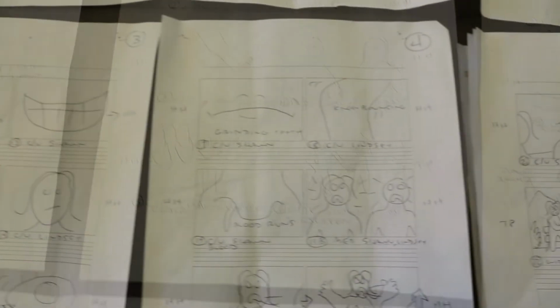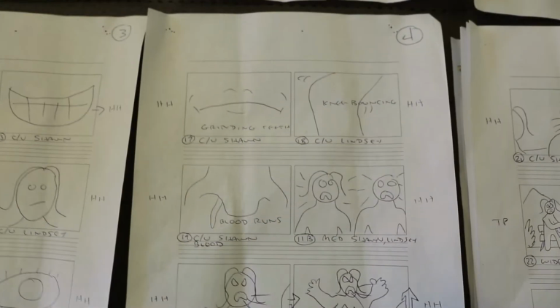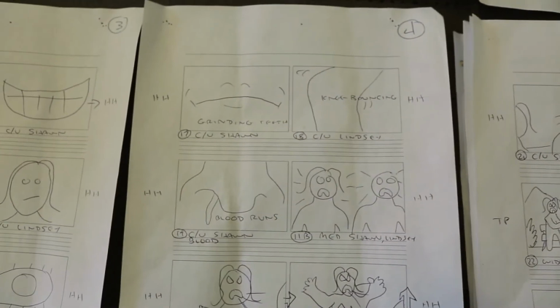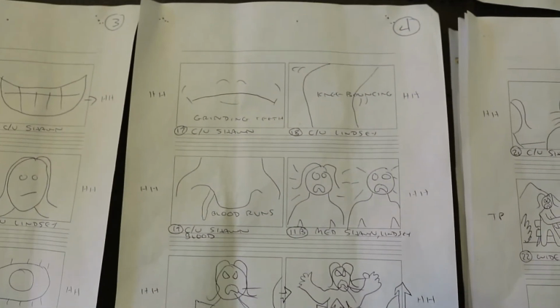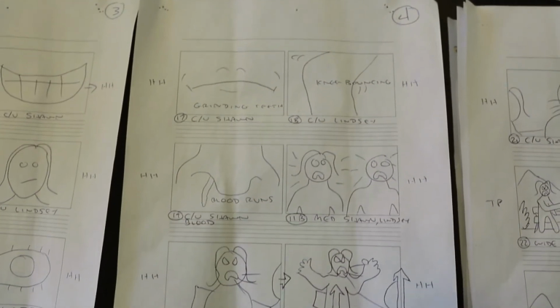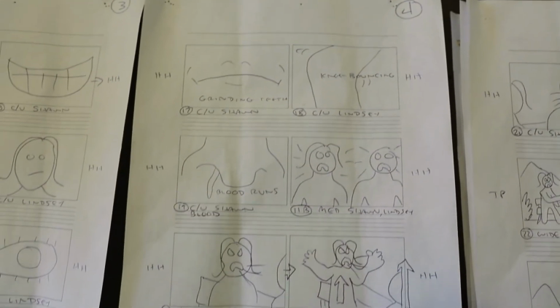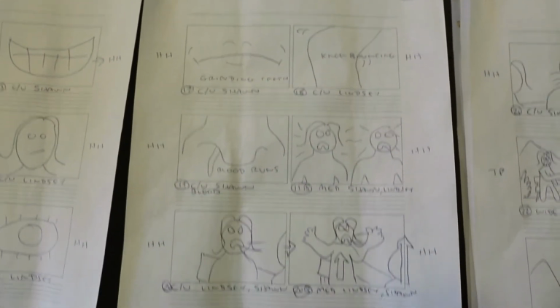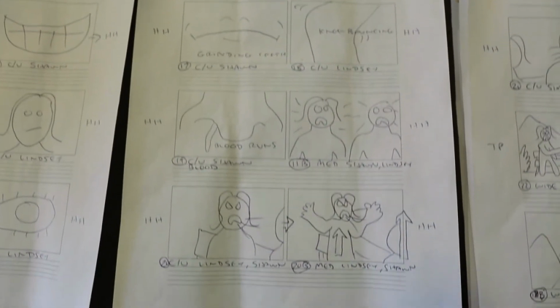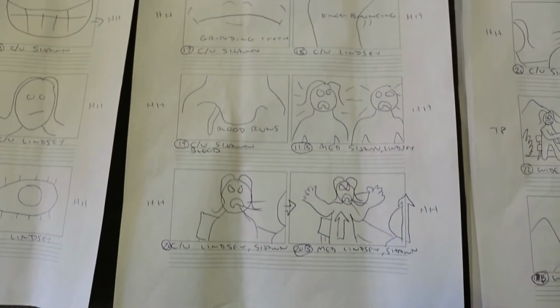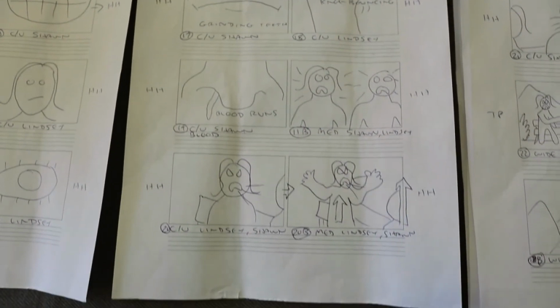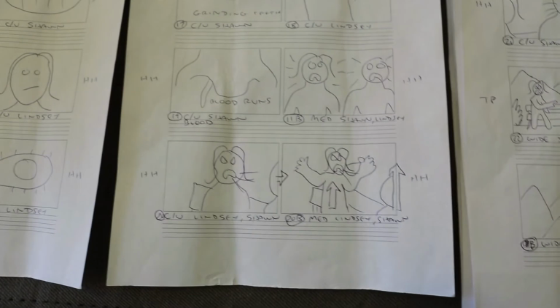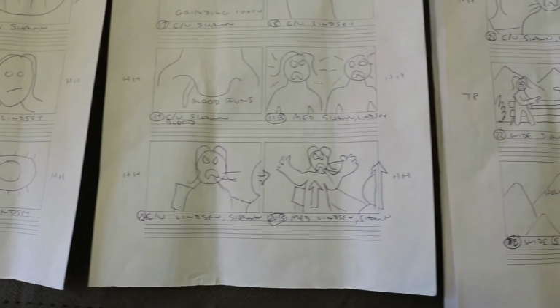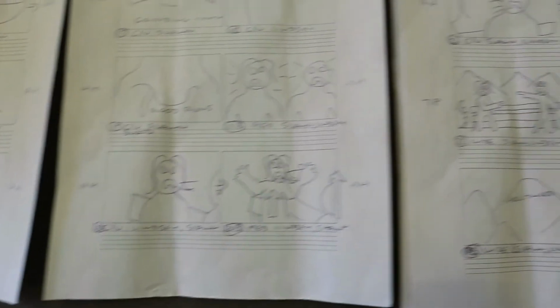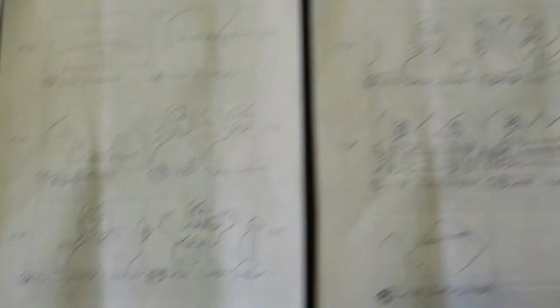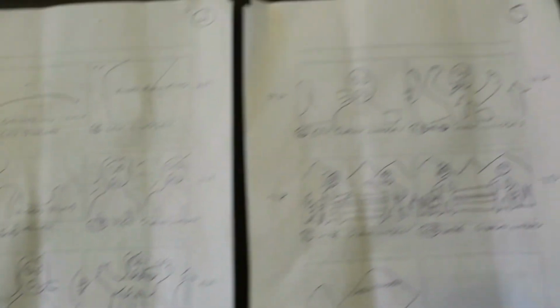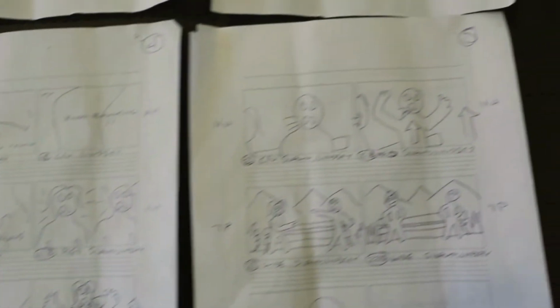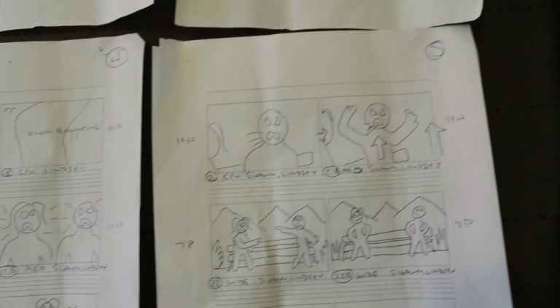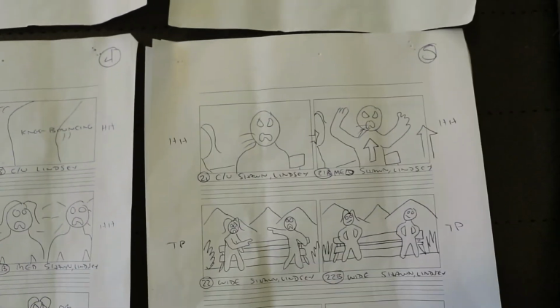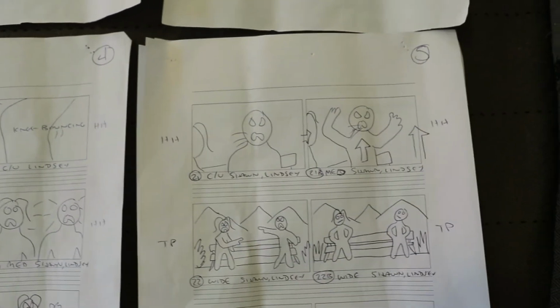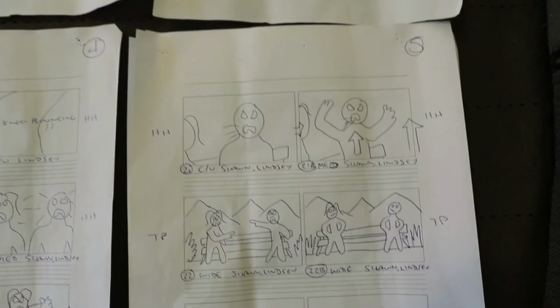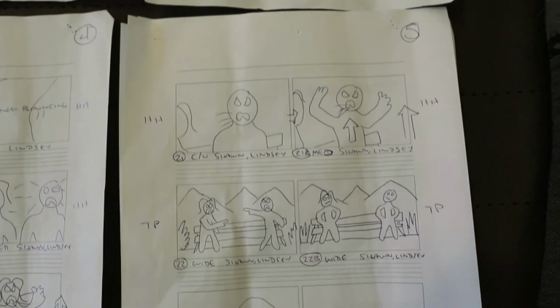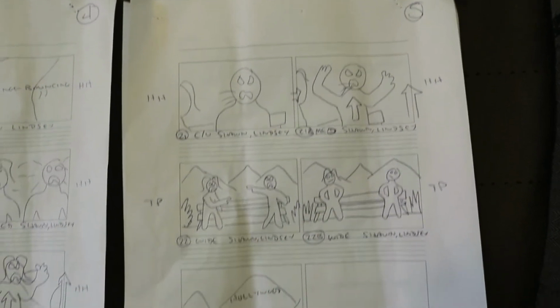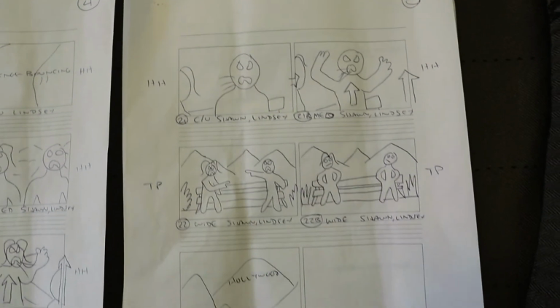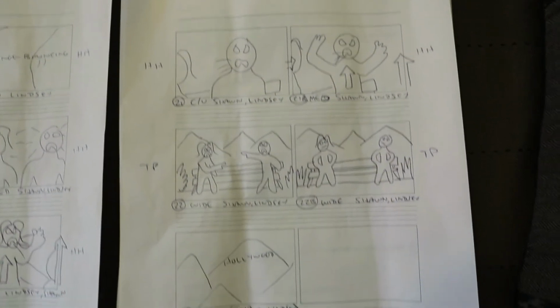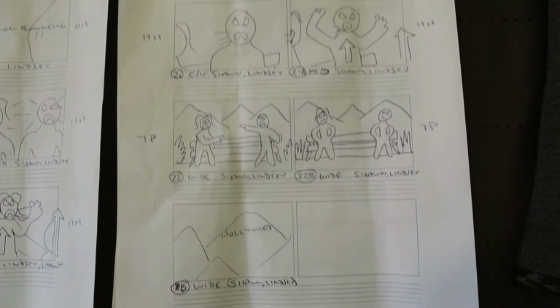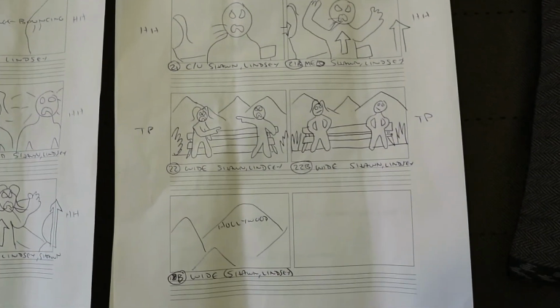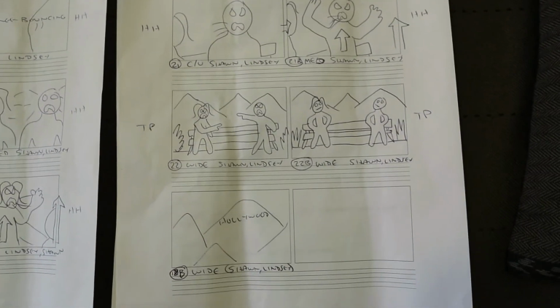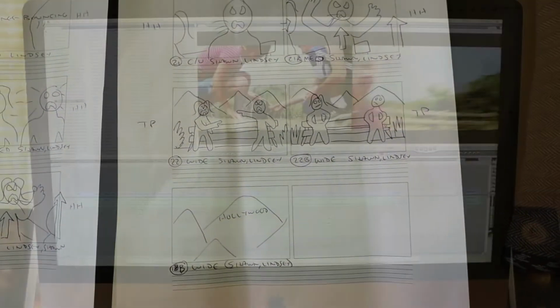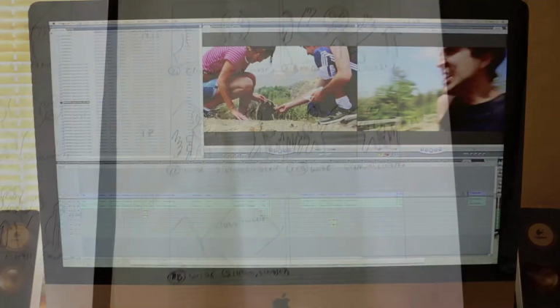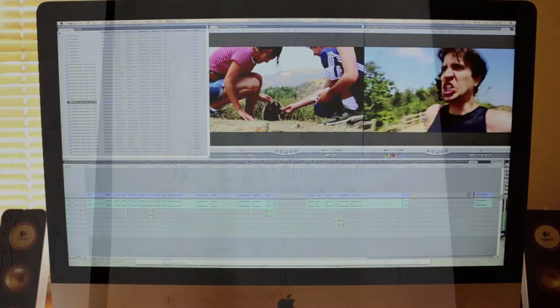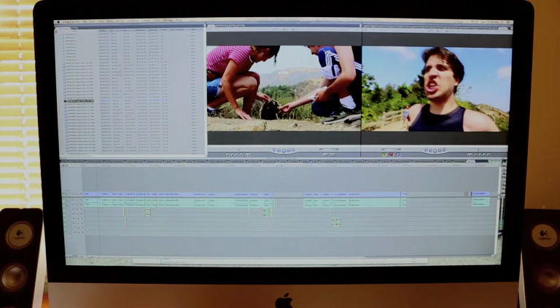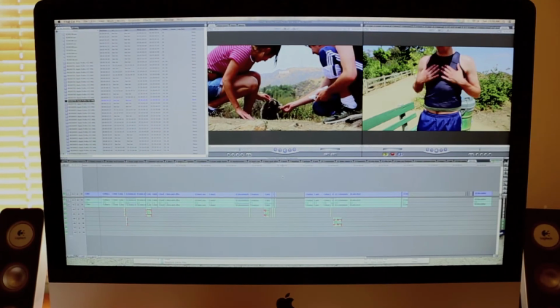Here's the storyboards. Not exactly high art, but they serve the job and it's a fun part of the process. I like planning the shoots with storyboards.